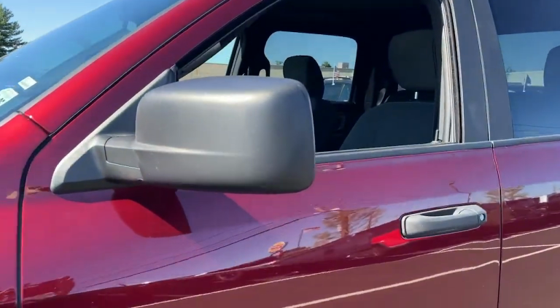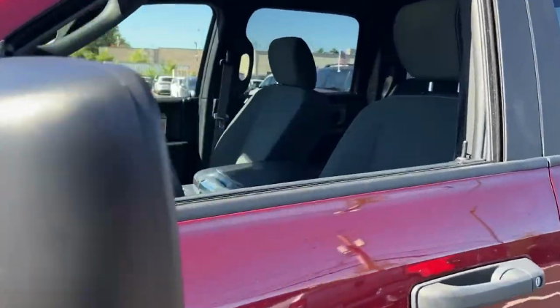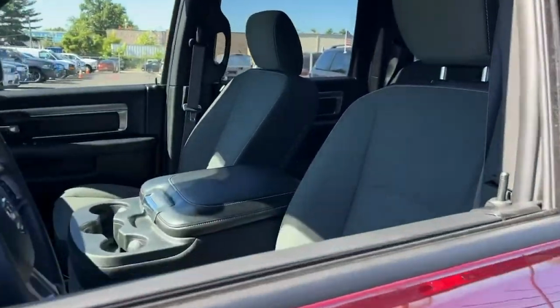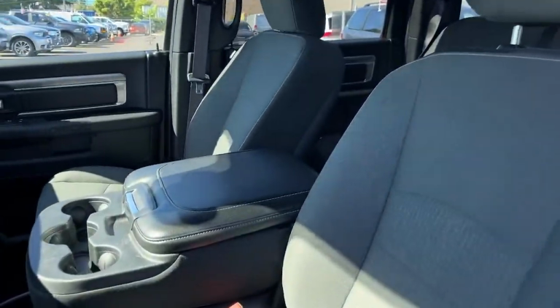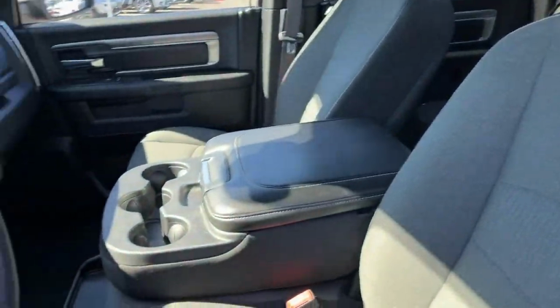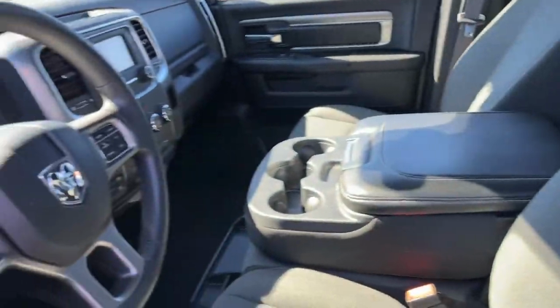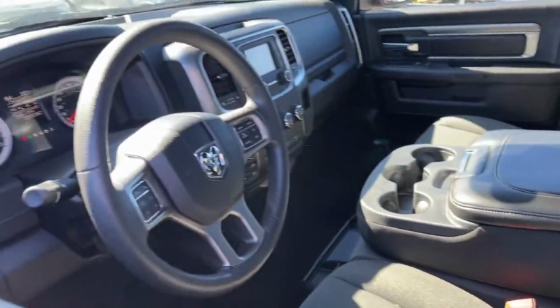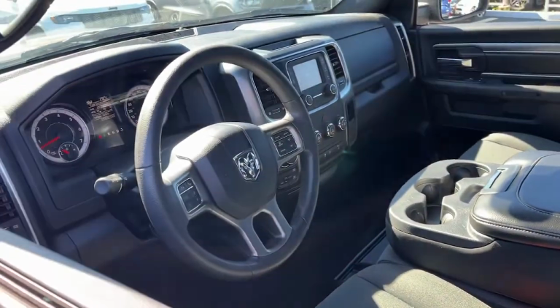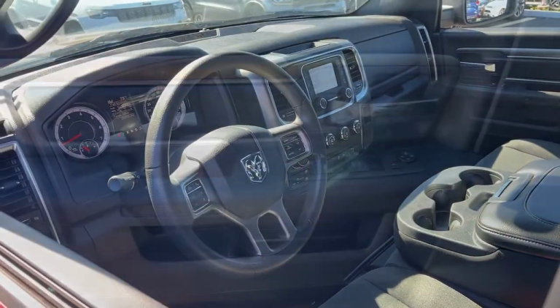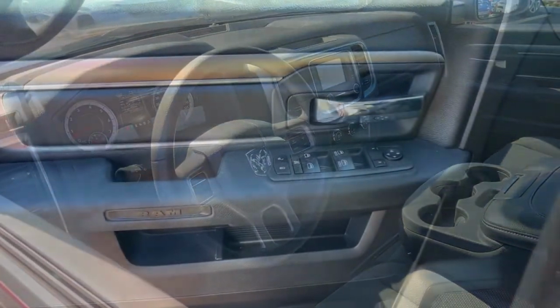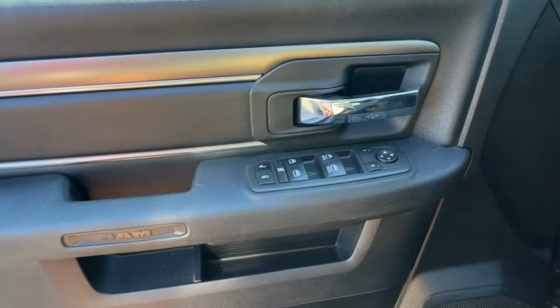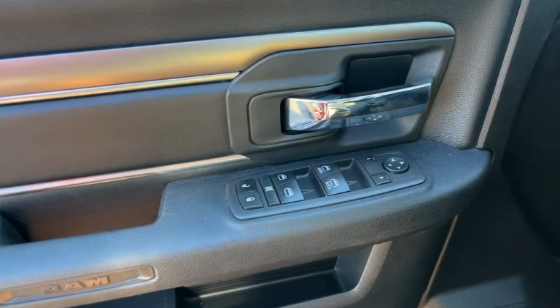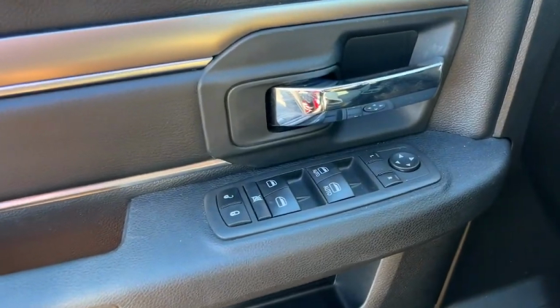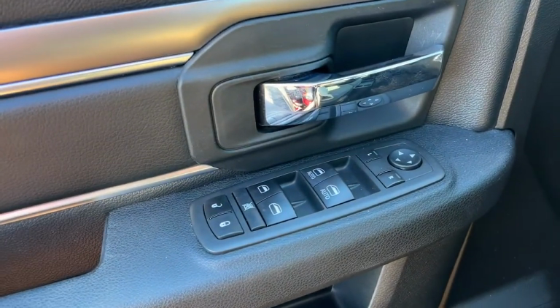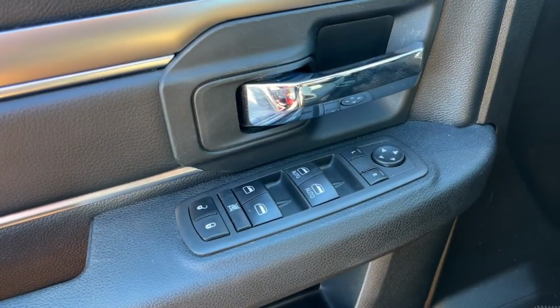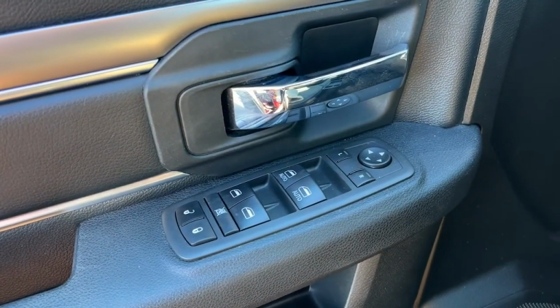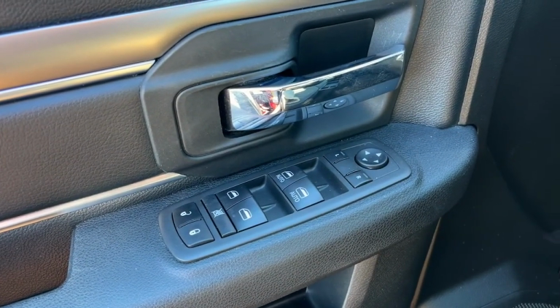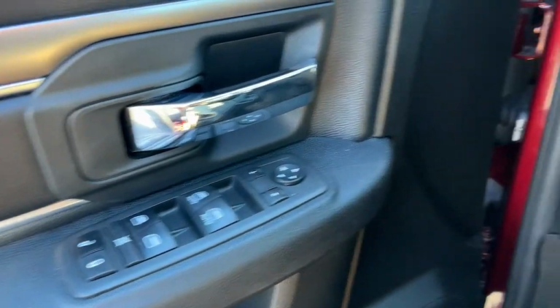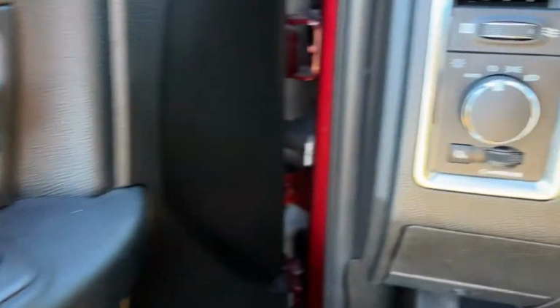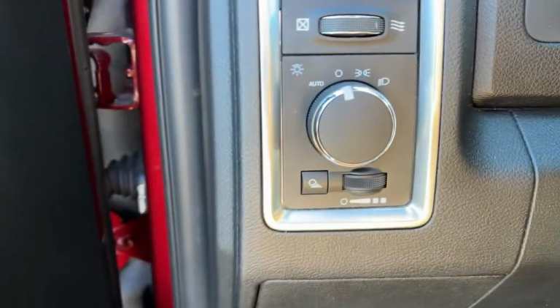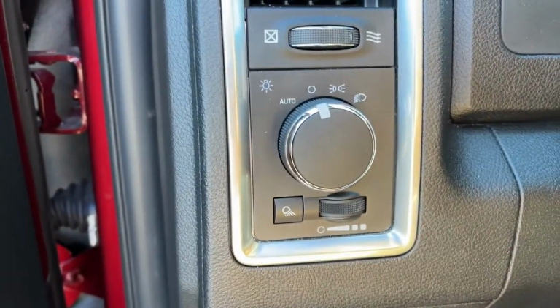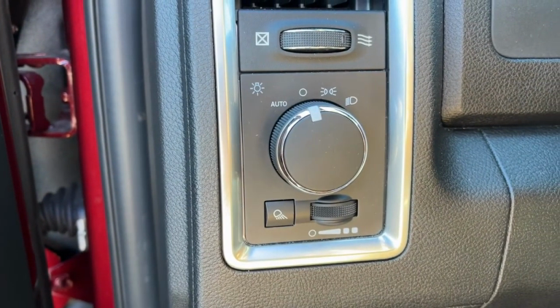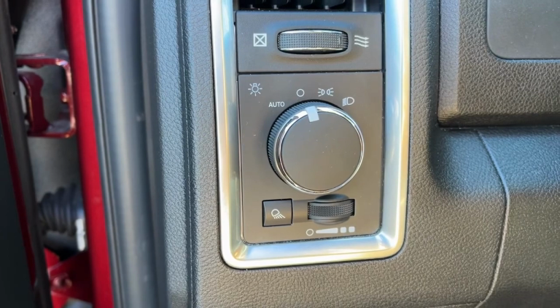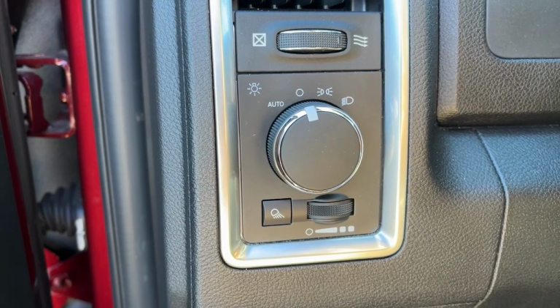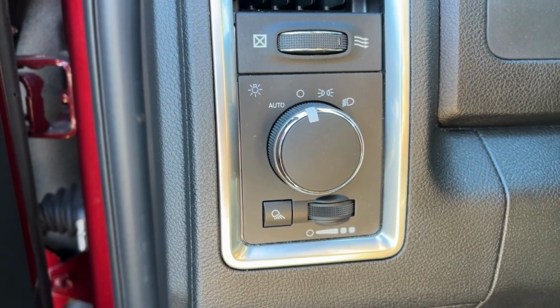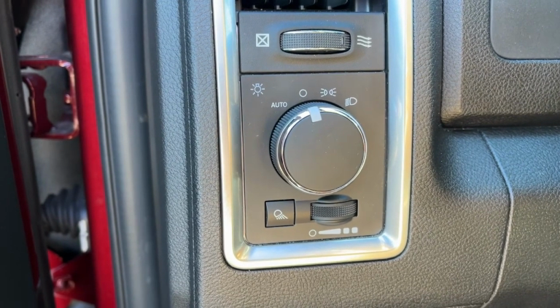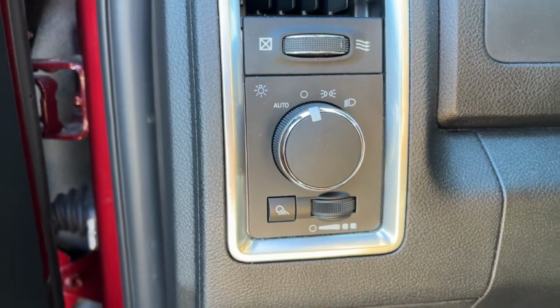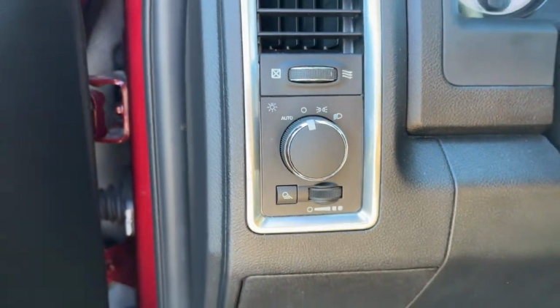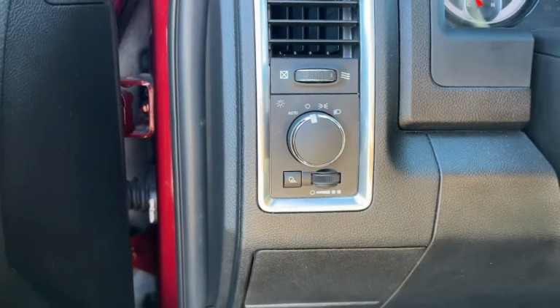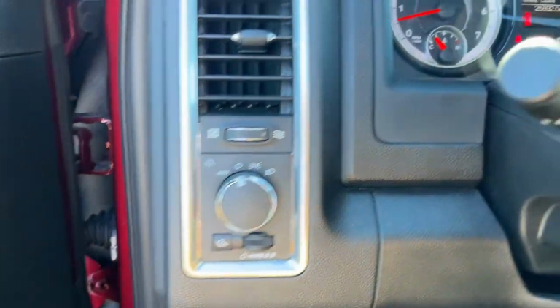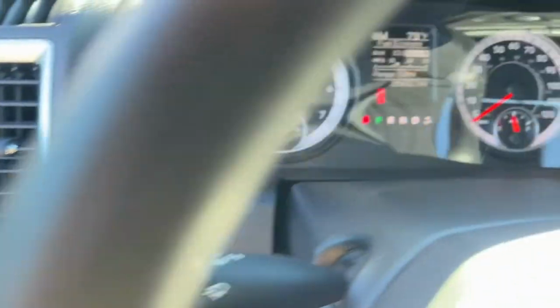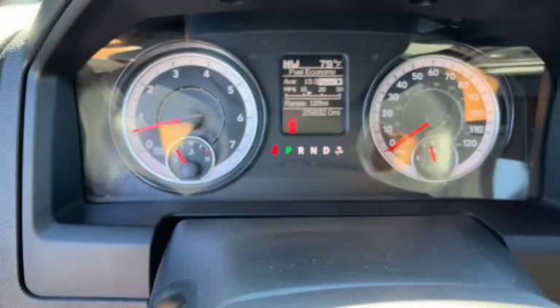Keyless entry, satellite radio, backup camera, 4x4, electronic stability control, Bluetooth connection, aluminum wheels, traction control, intermittent wipers, tire pressure monitoring system.